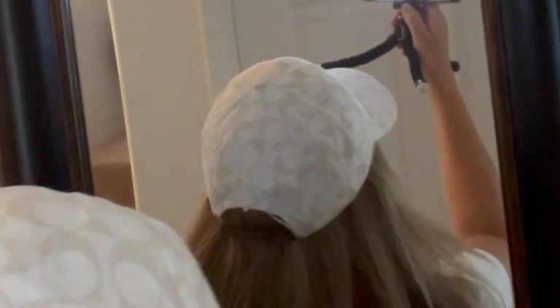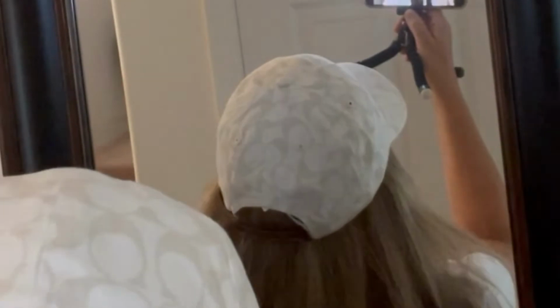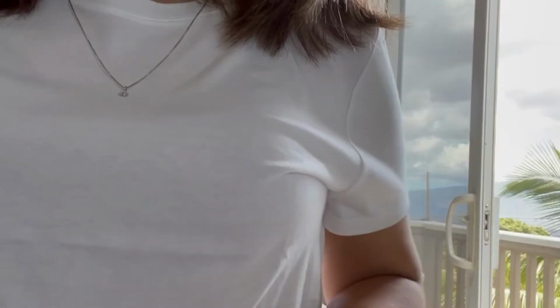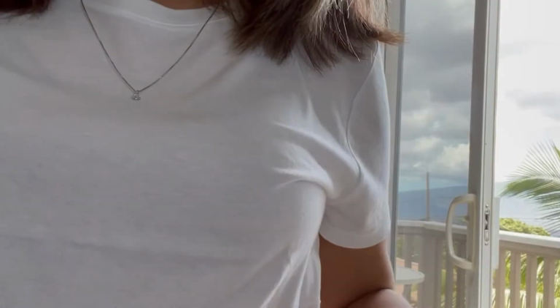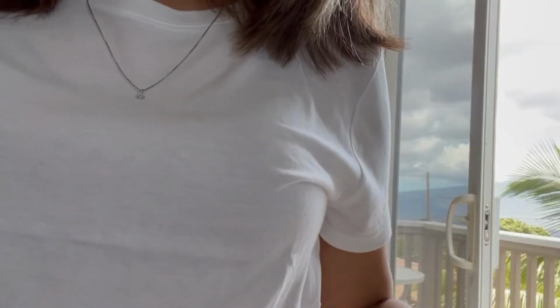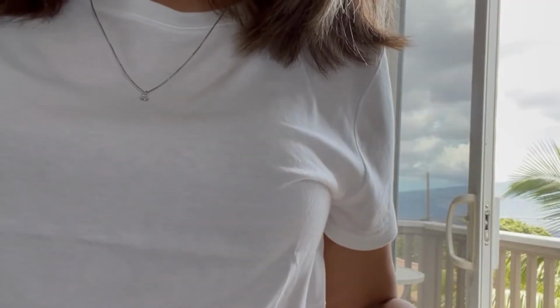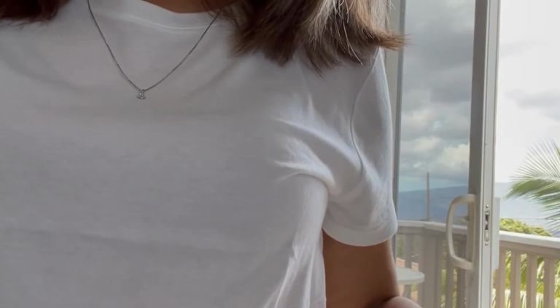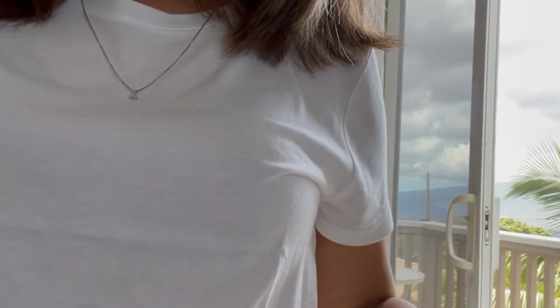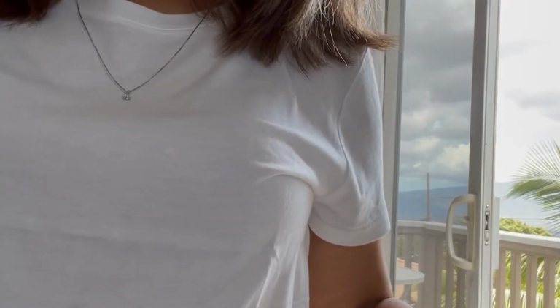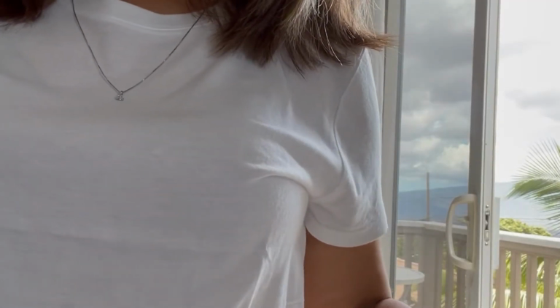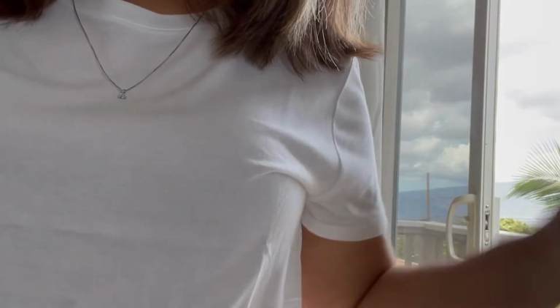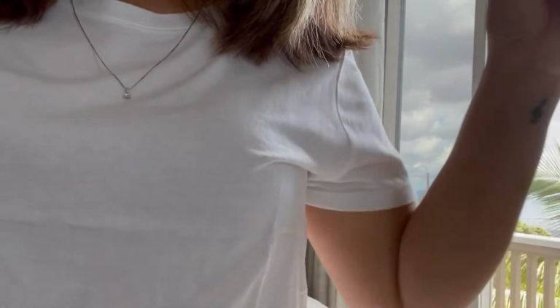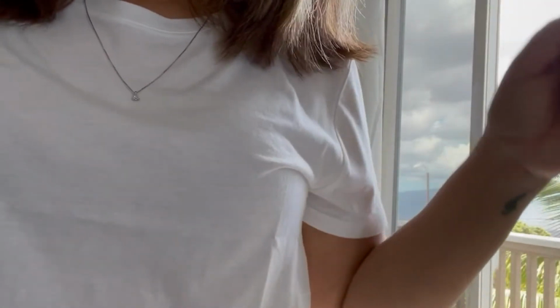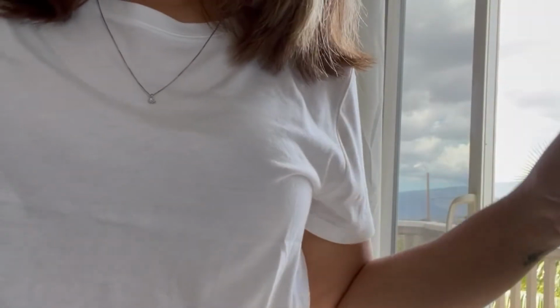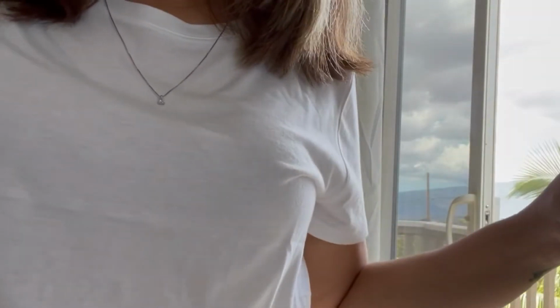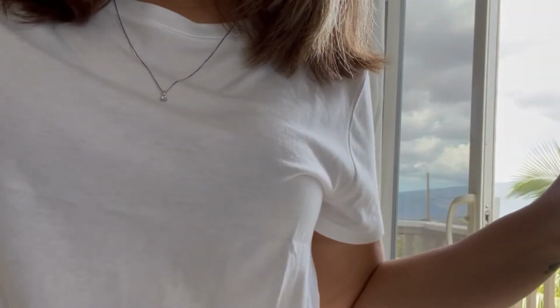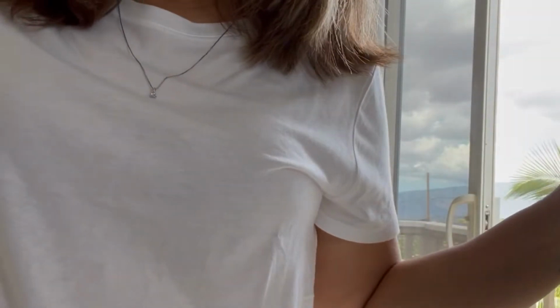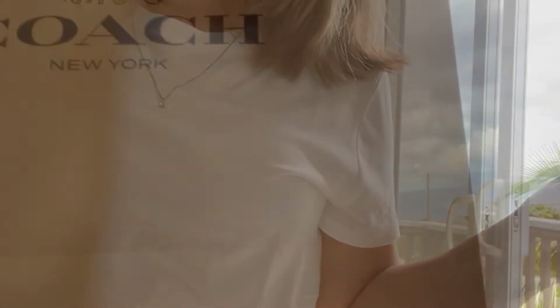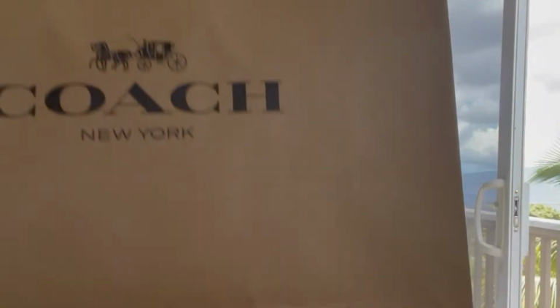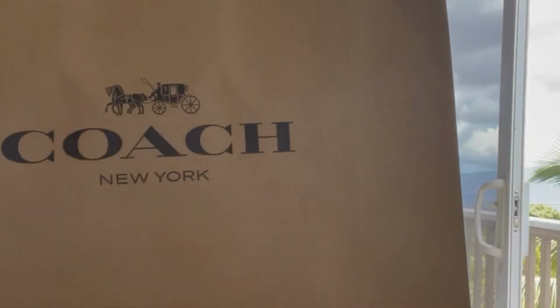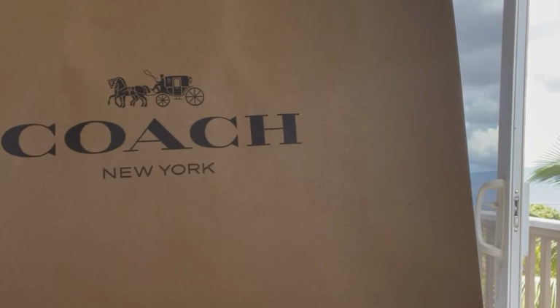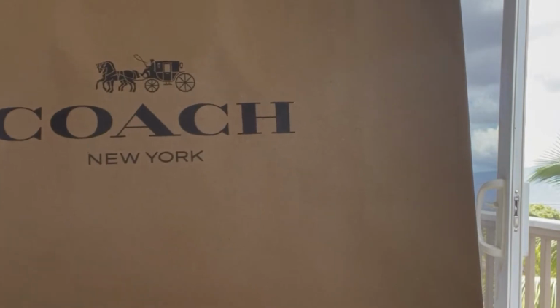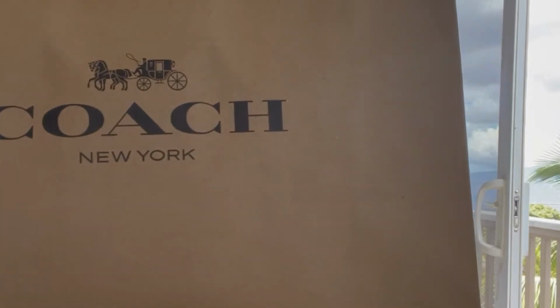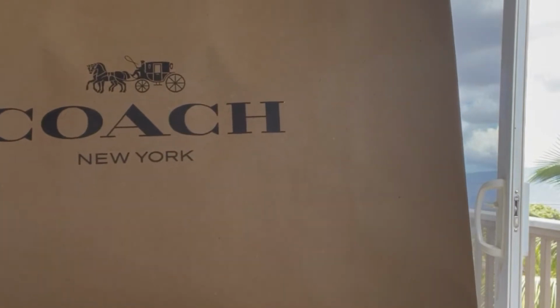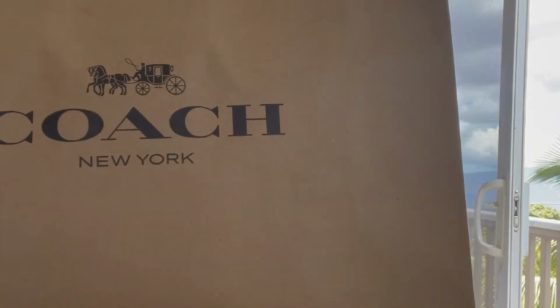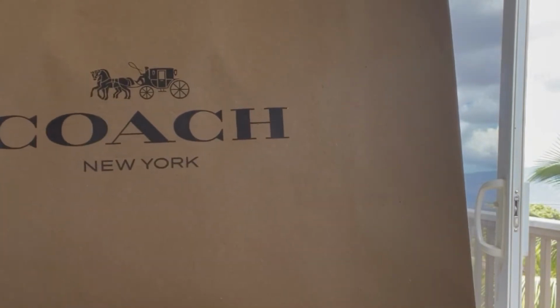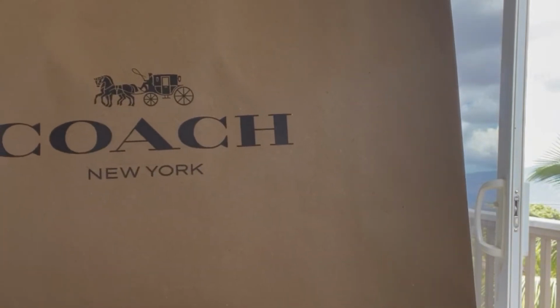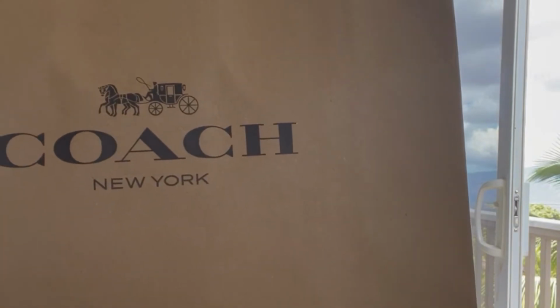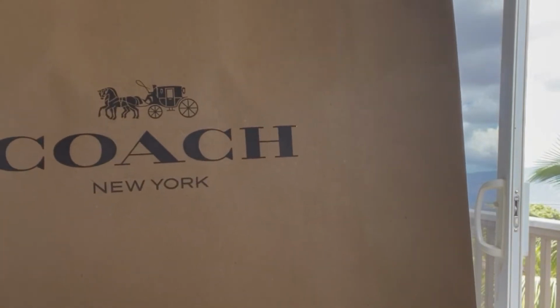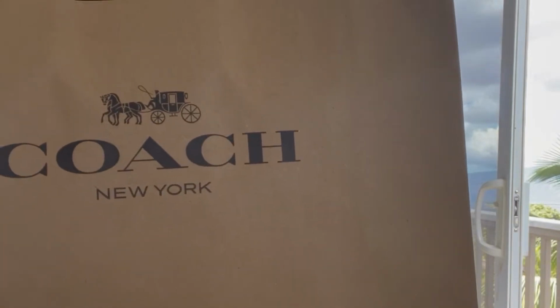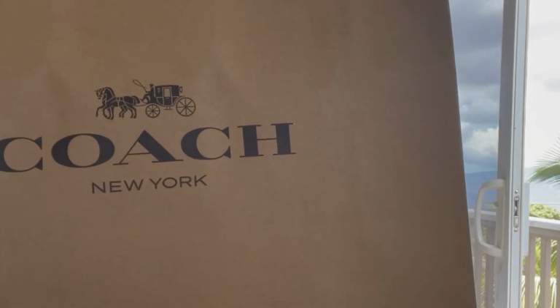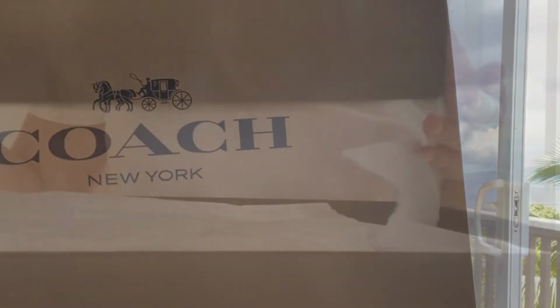The second item I'm going to unbox is again from the Coach outlet stores at the Outlets of Maui.